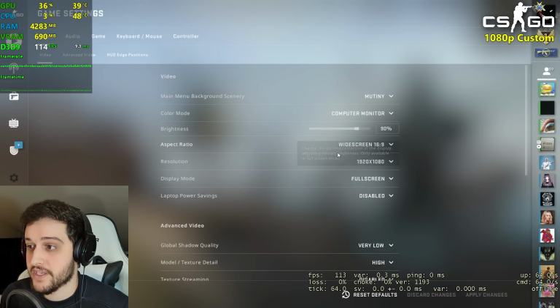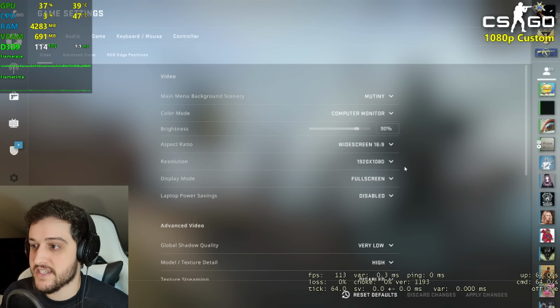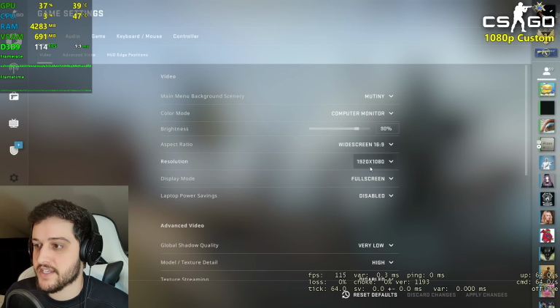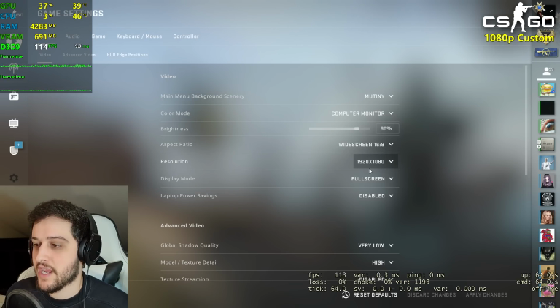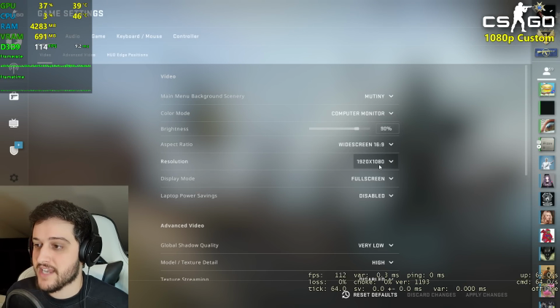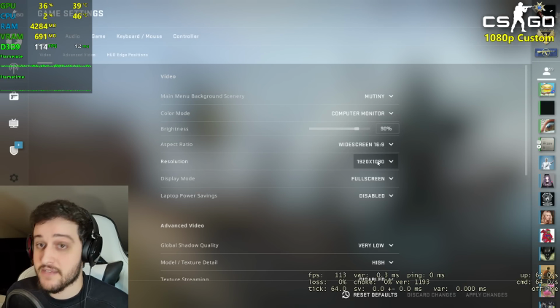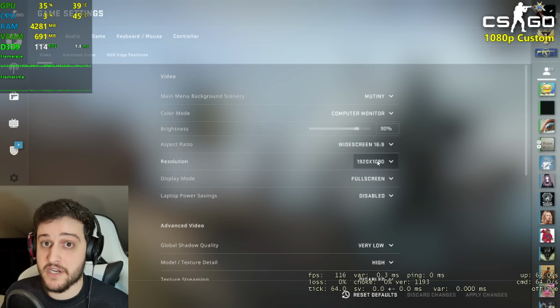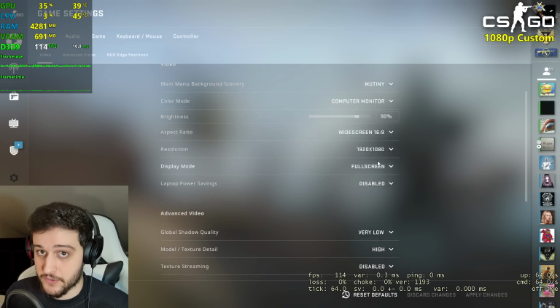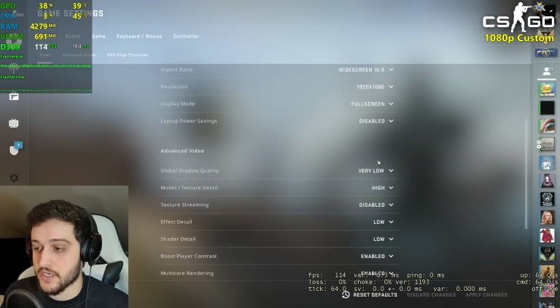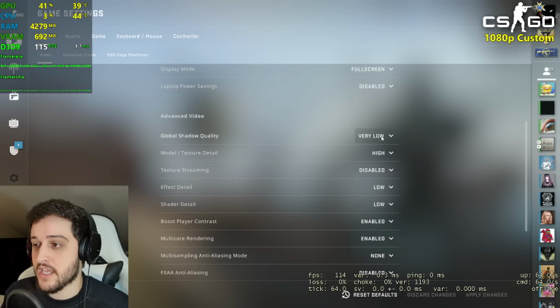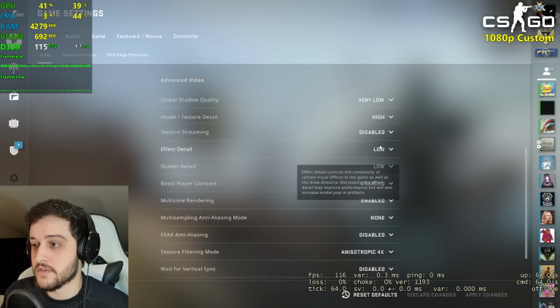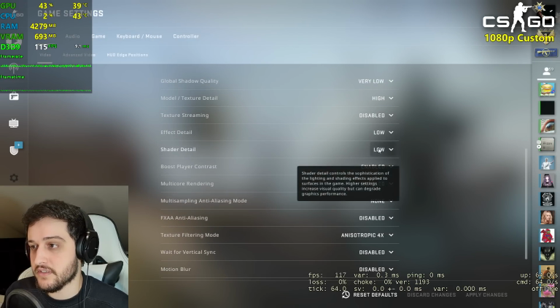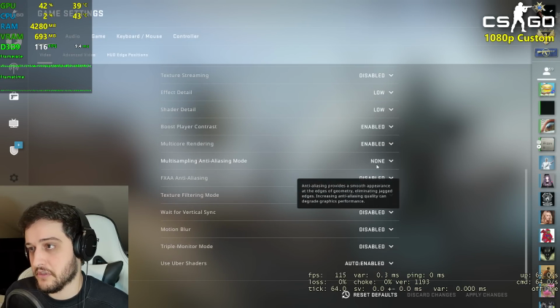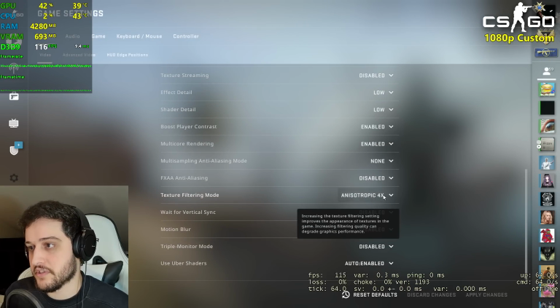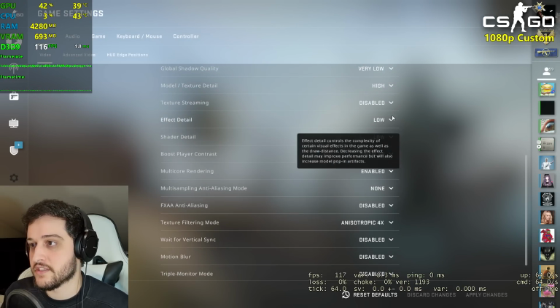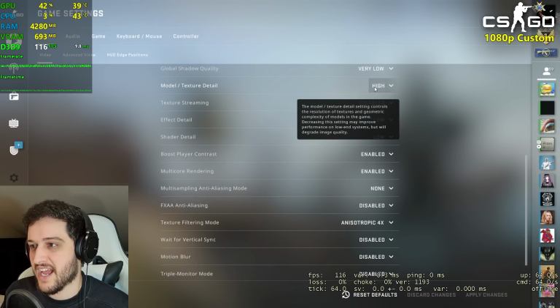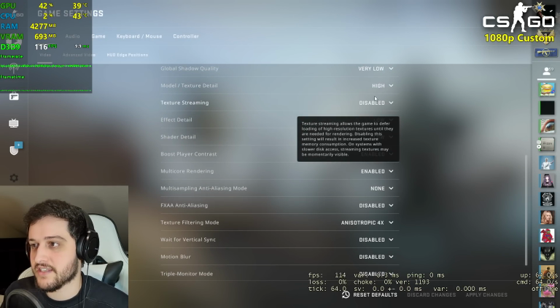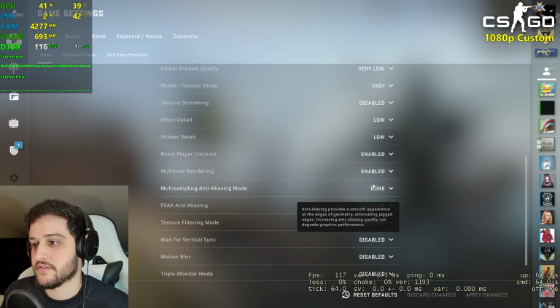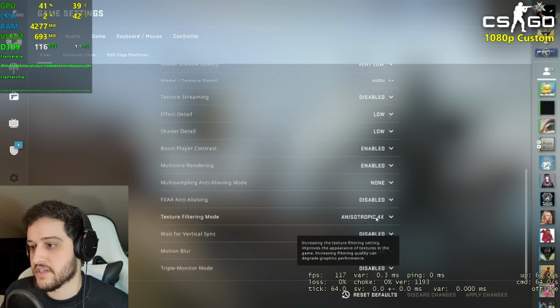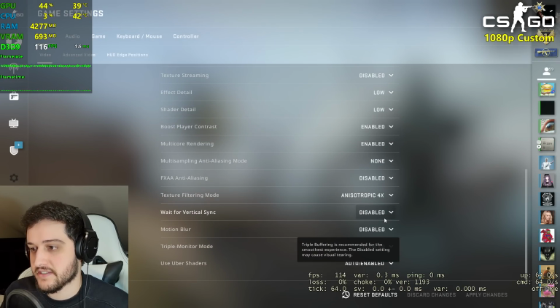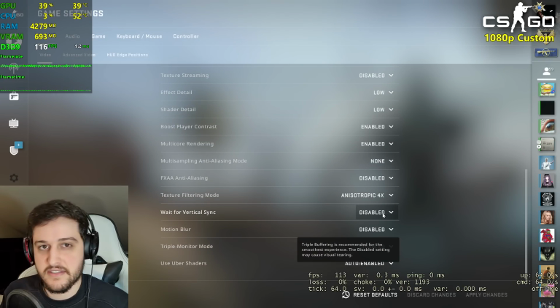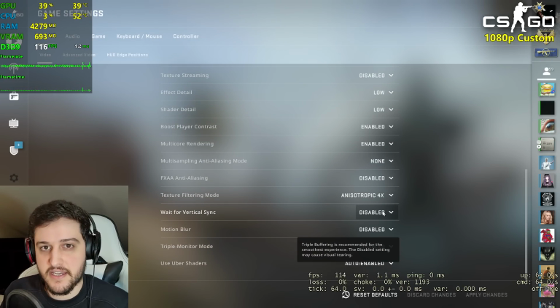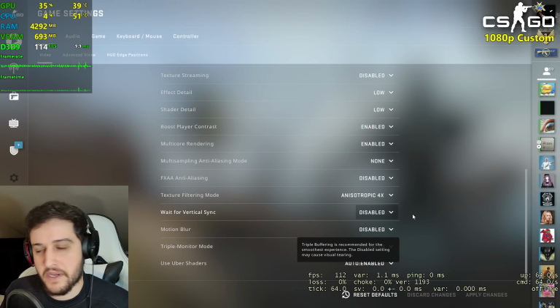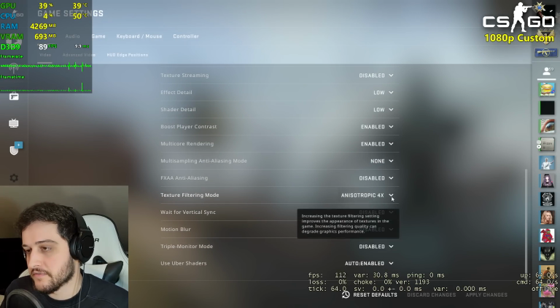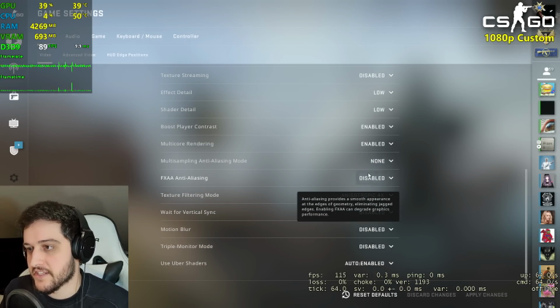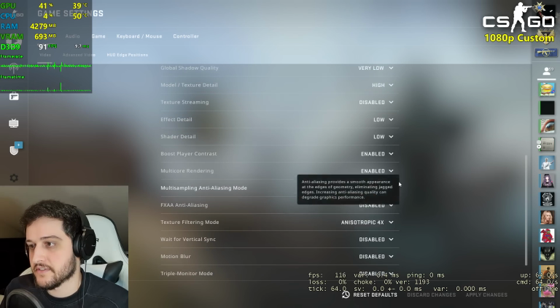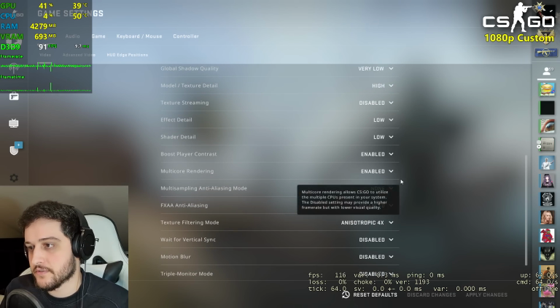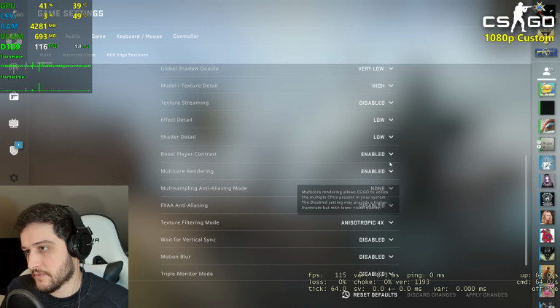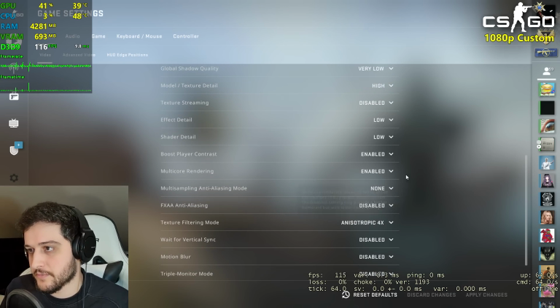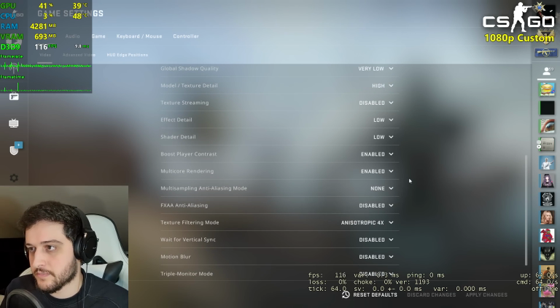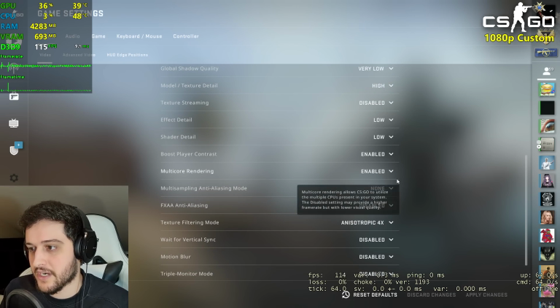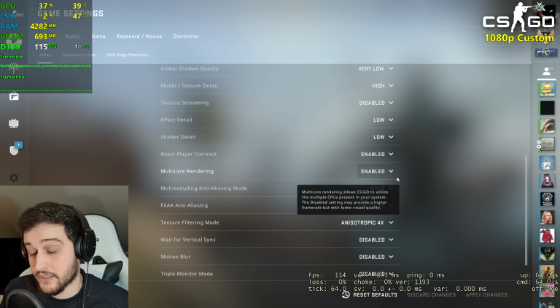We're playing CS:GO now at 1080p resolution, using the low settings with high textures. I guess this is a competitive title, so you'll probably want to play on low.